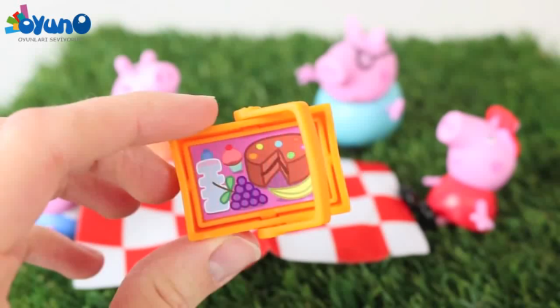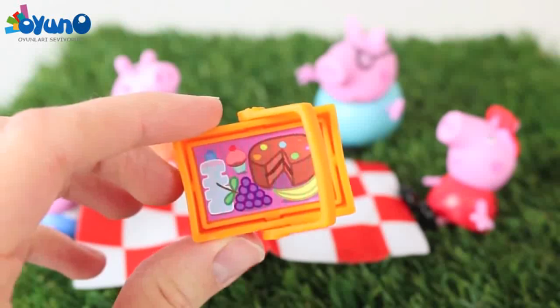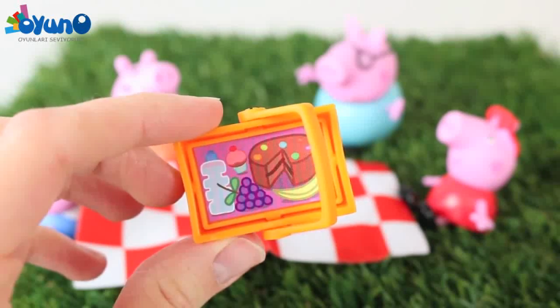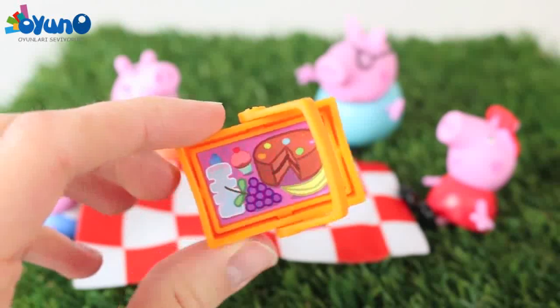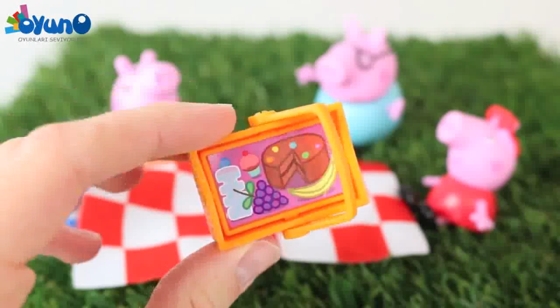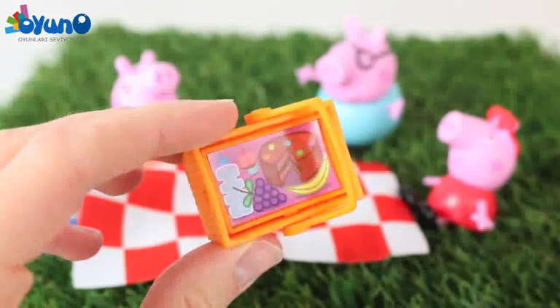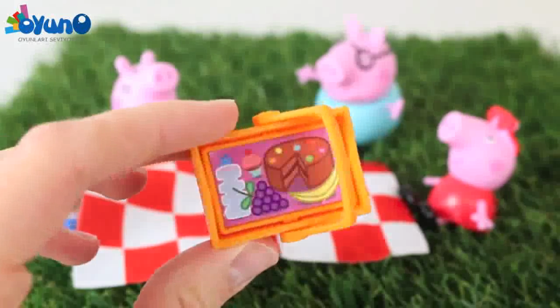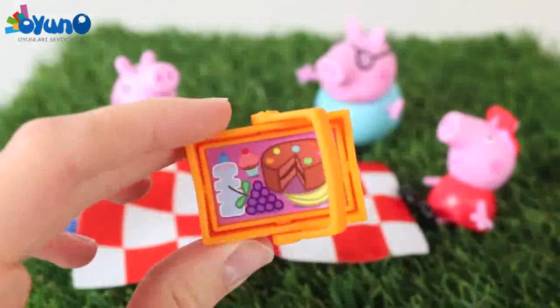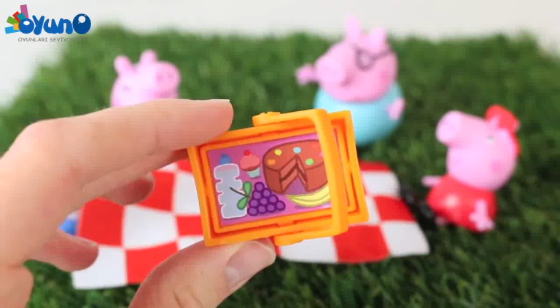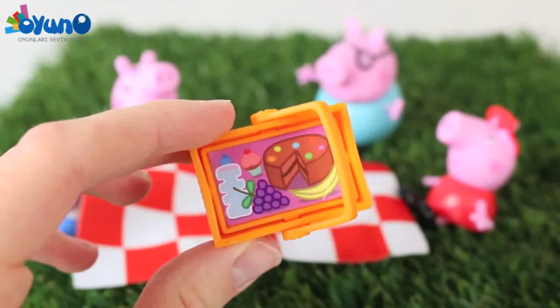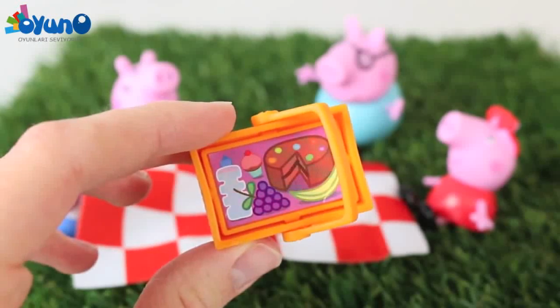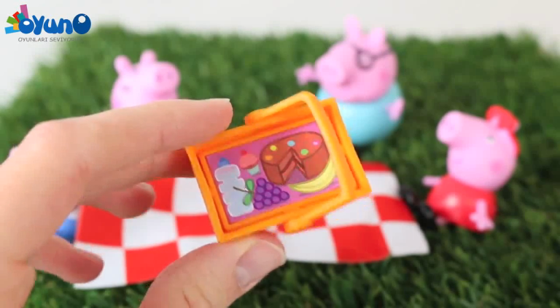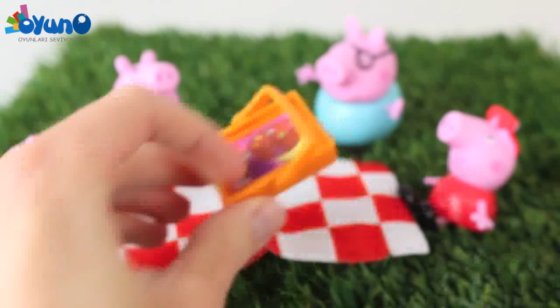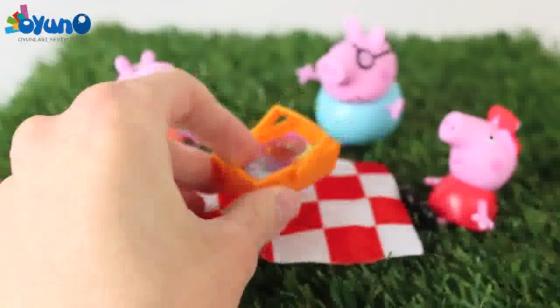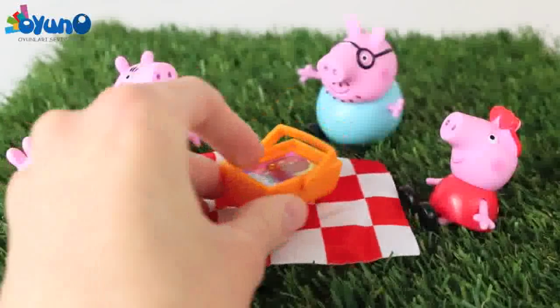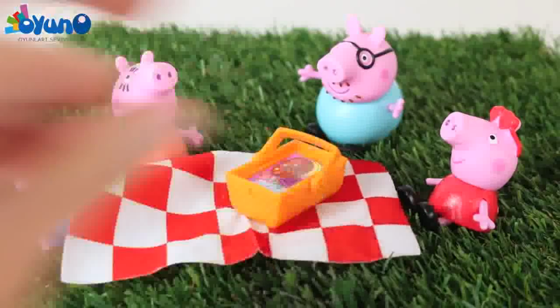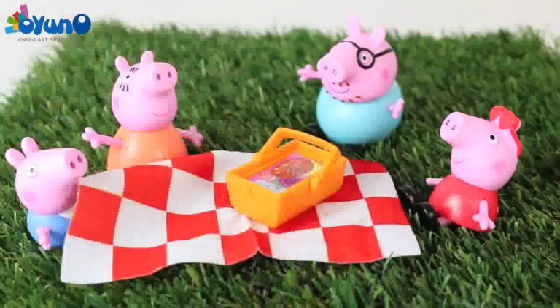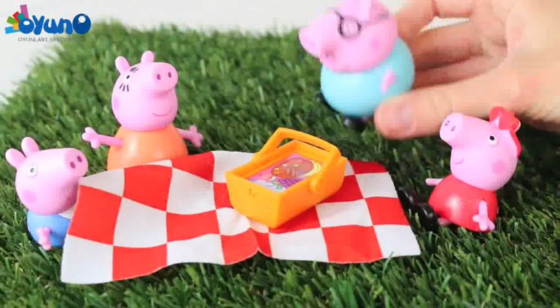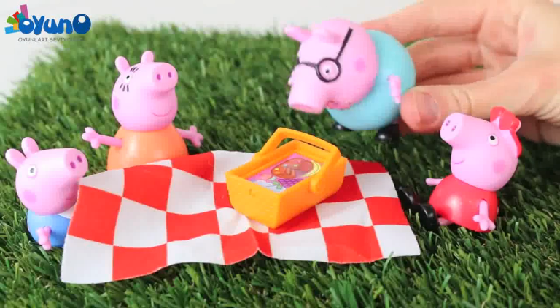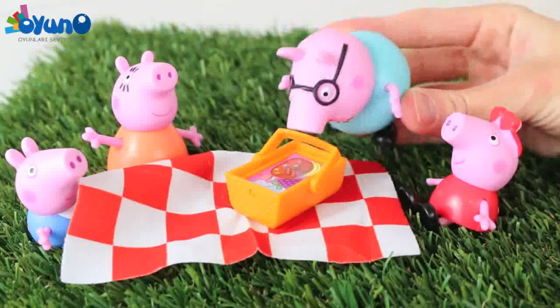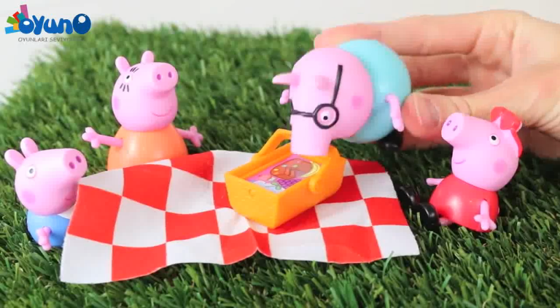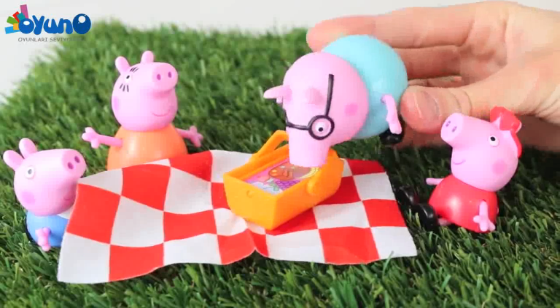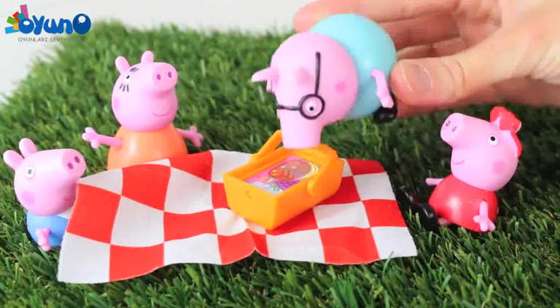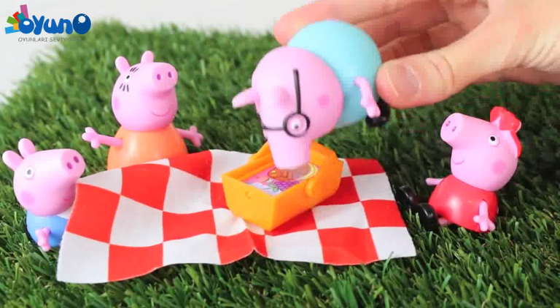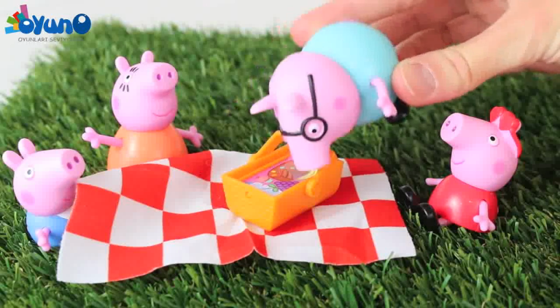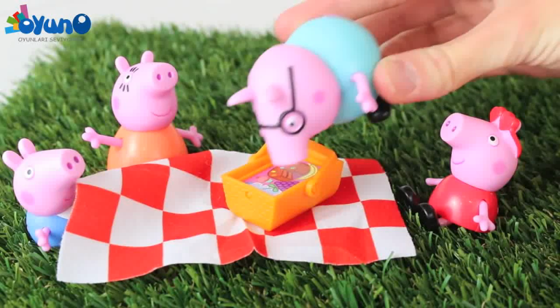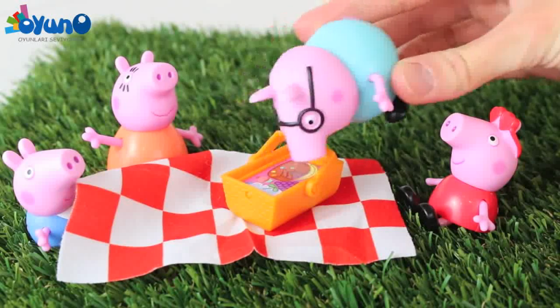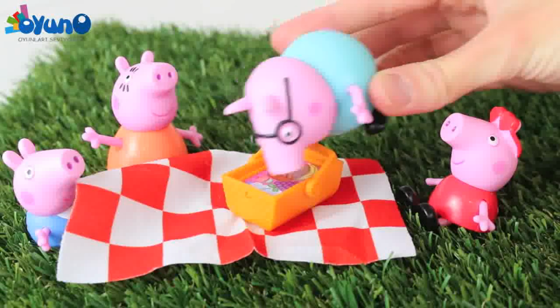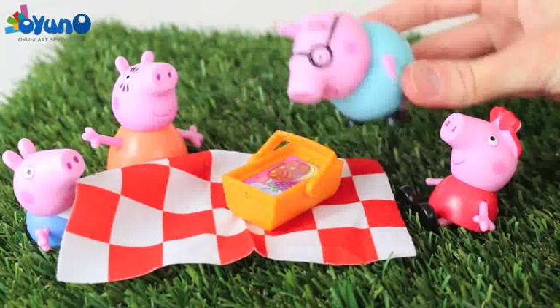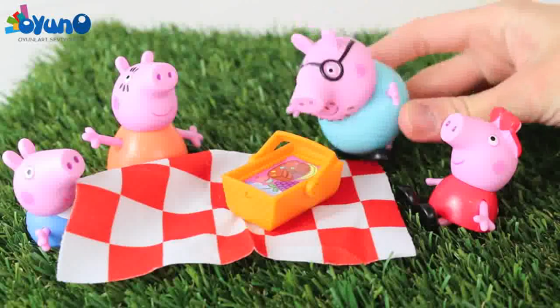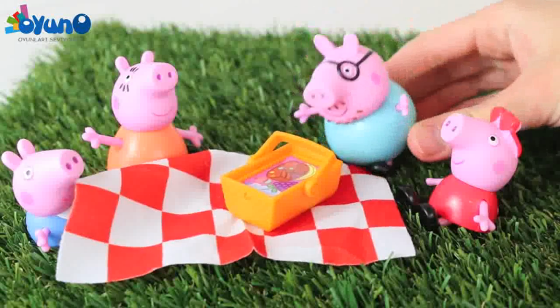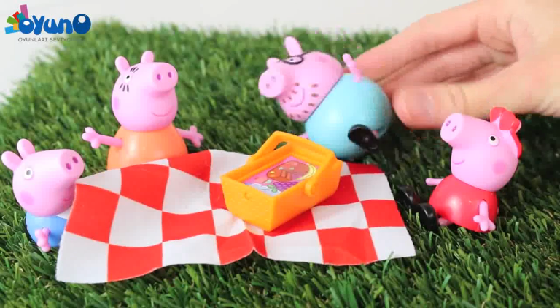The family was really hungry. They opened up their picnic basket but there was not enough food in here for everybody. Daddy Pig was so hungry from all the driving that he just gobbled up the entire picnic basket and no one else got even a bite.